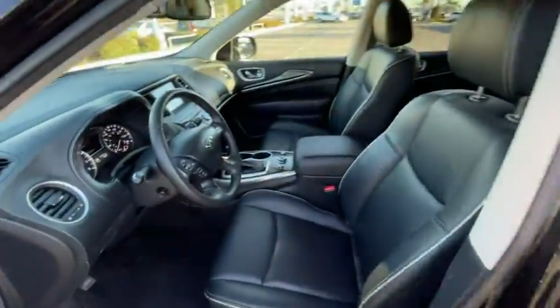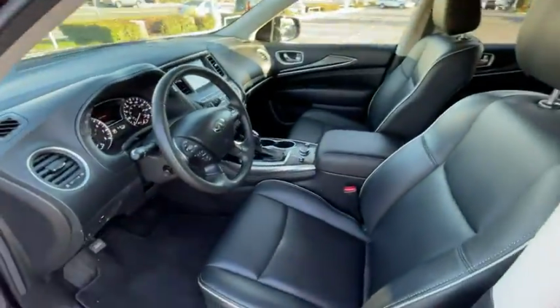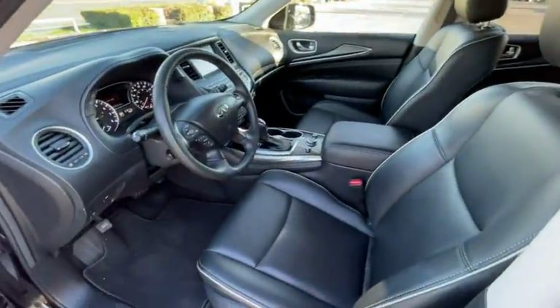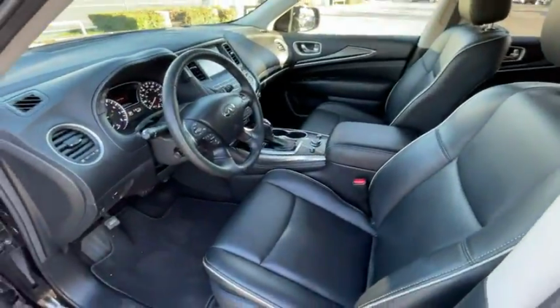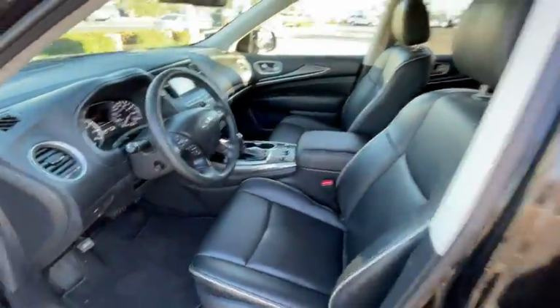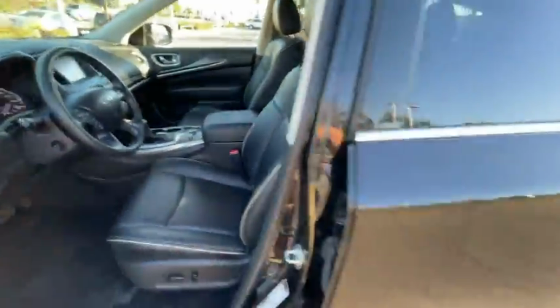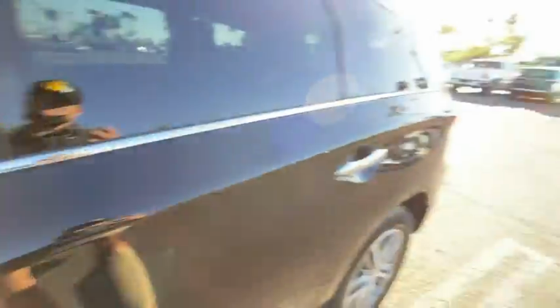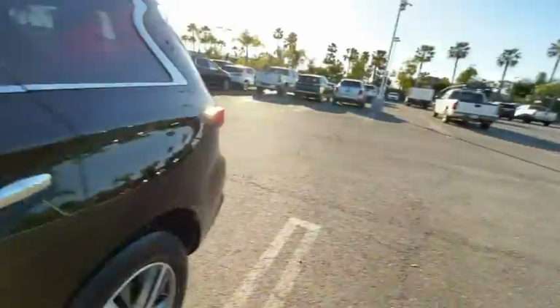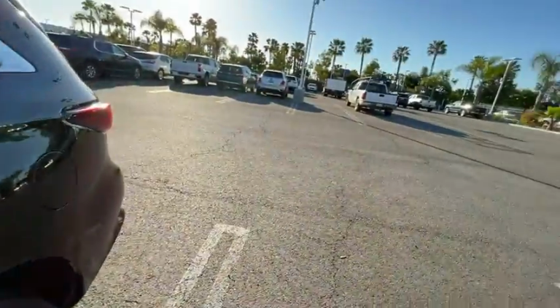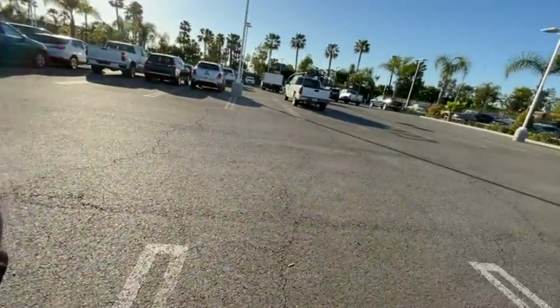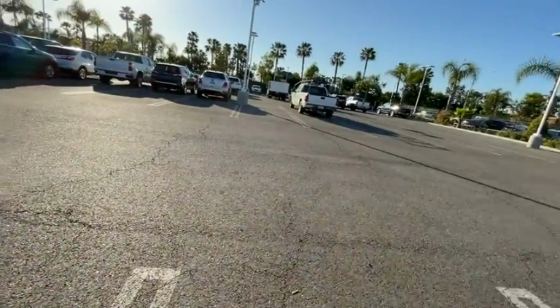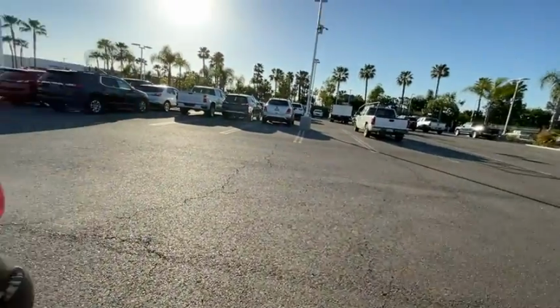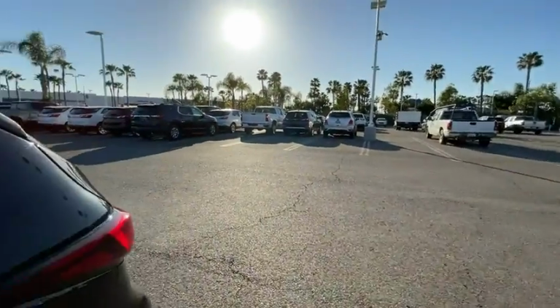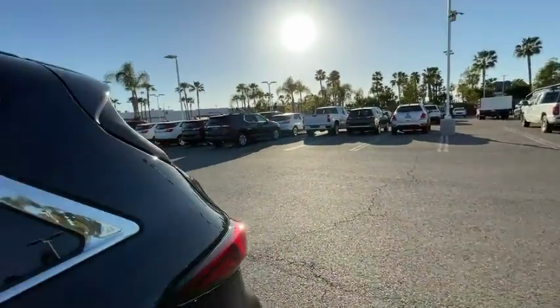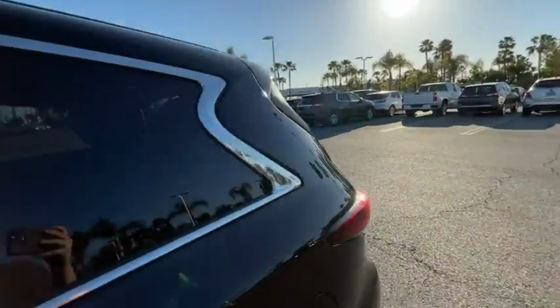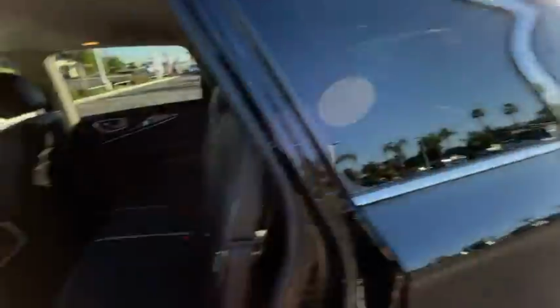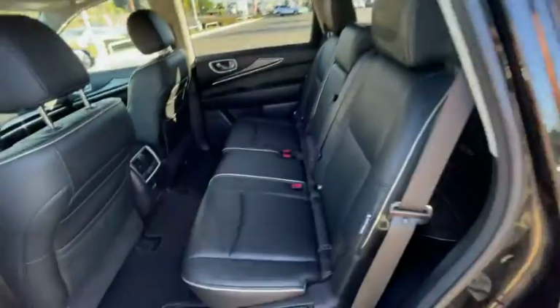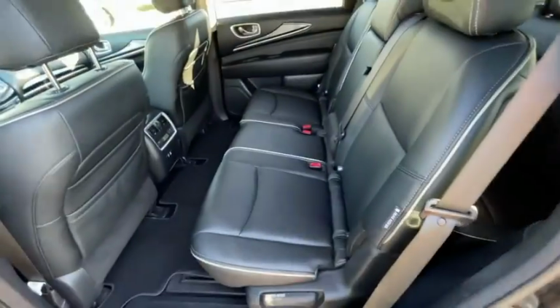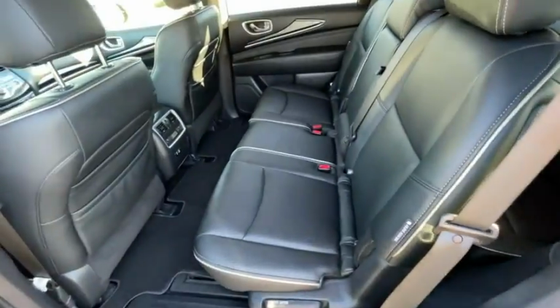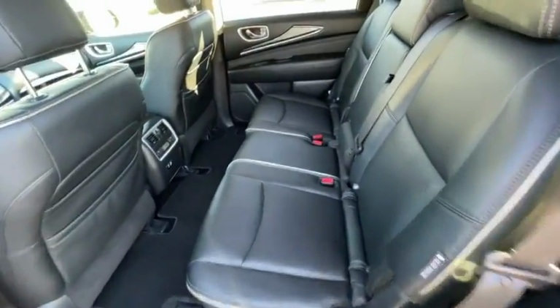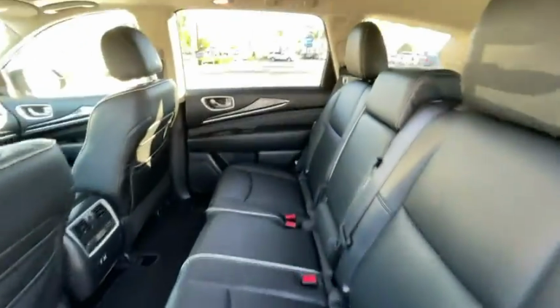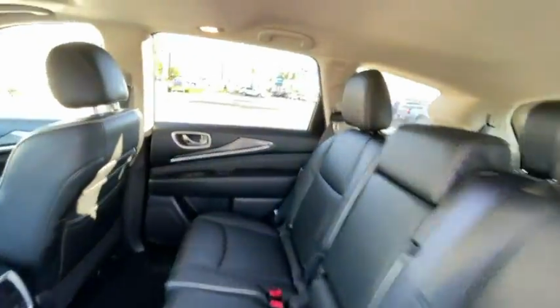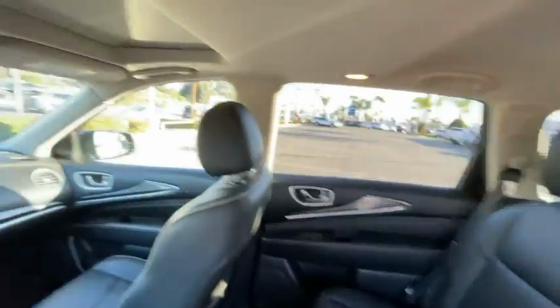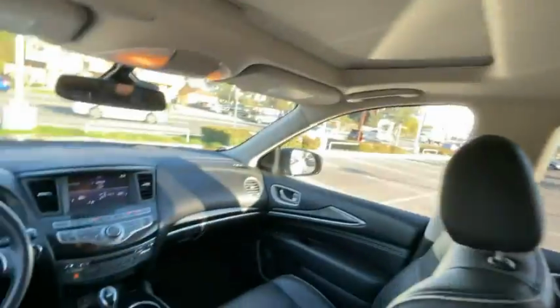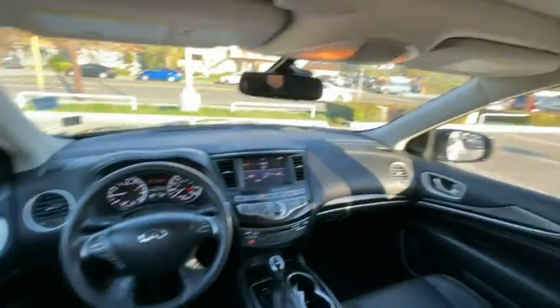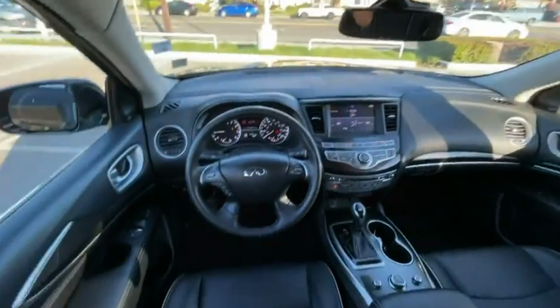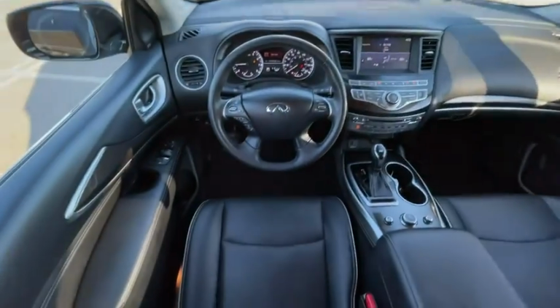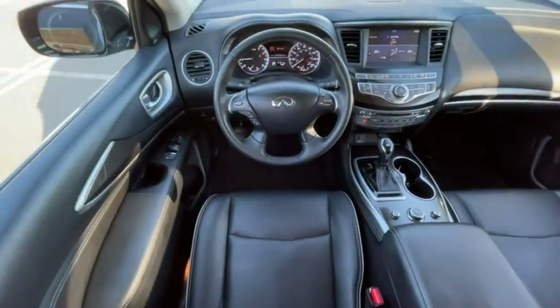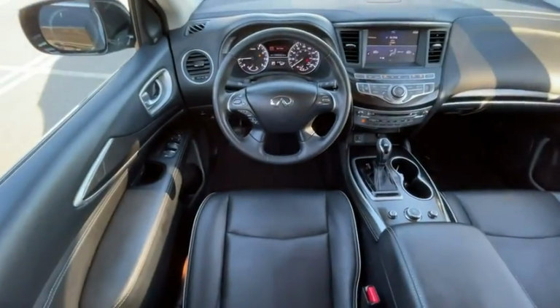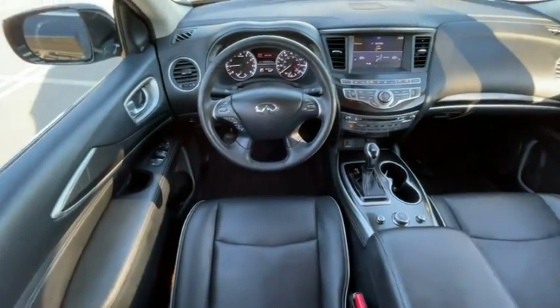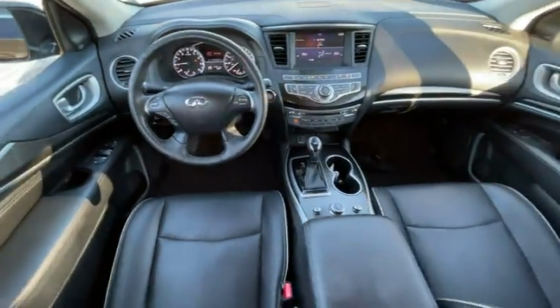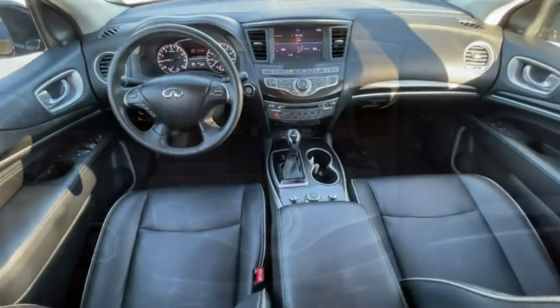Bluetooth, power steering, adjustable steering wheel, alloy wheels, floor mats, AM FM stereo with CD player, four-wheel disc brakes, keyless start, cruise control.